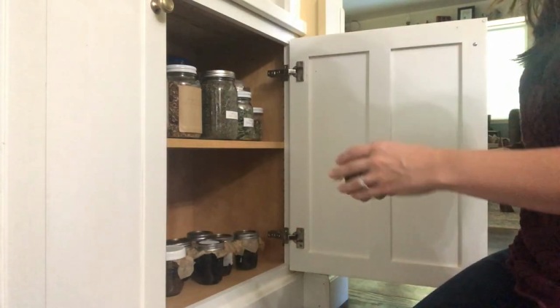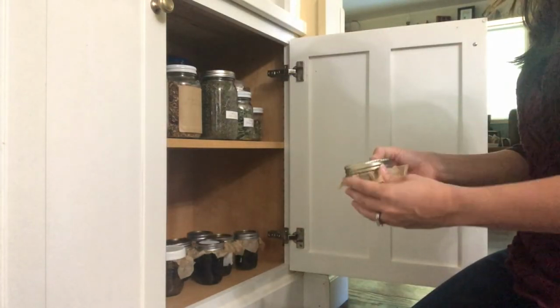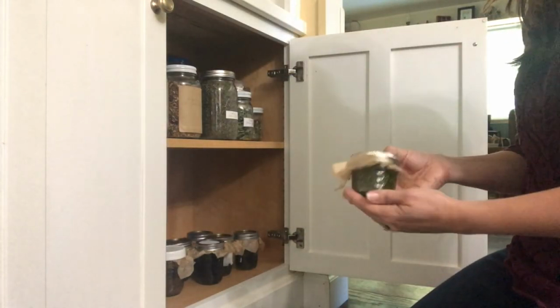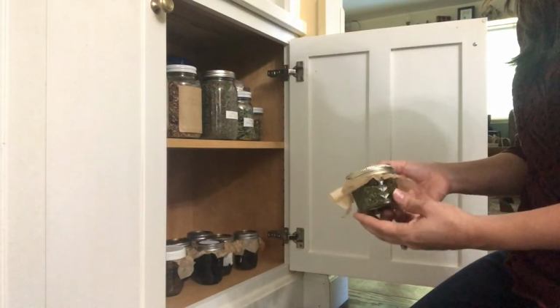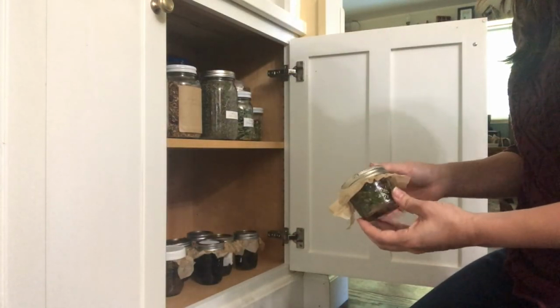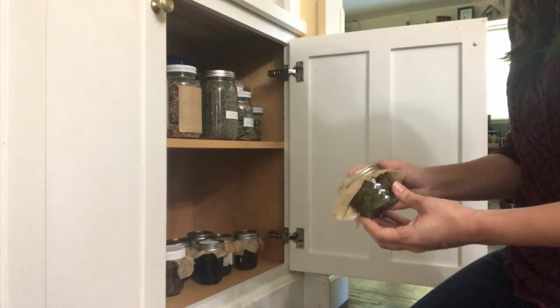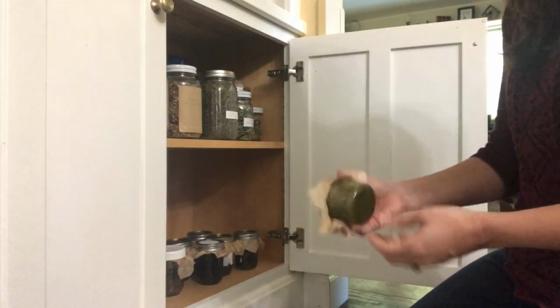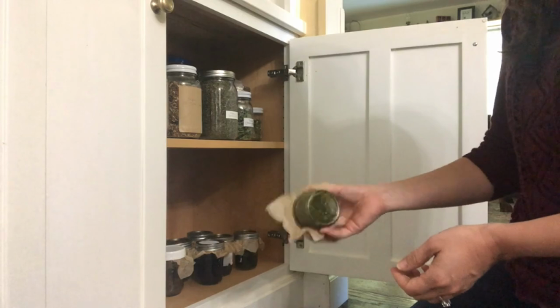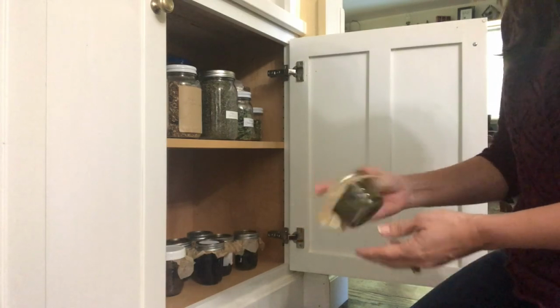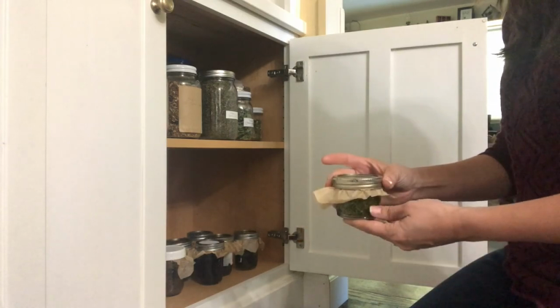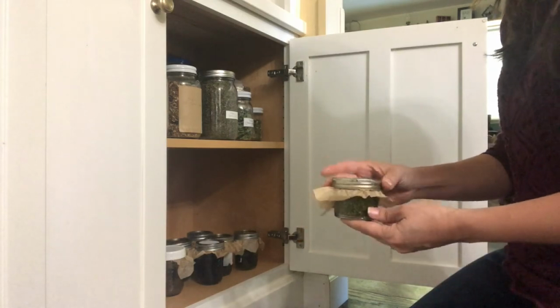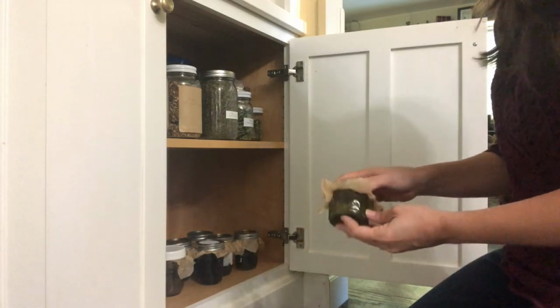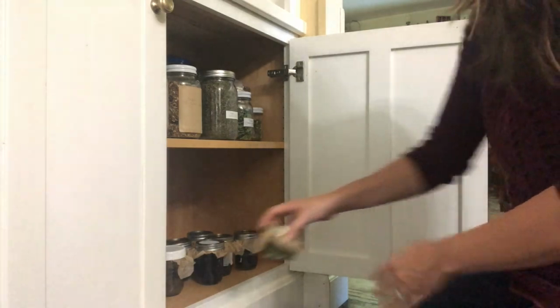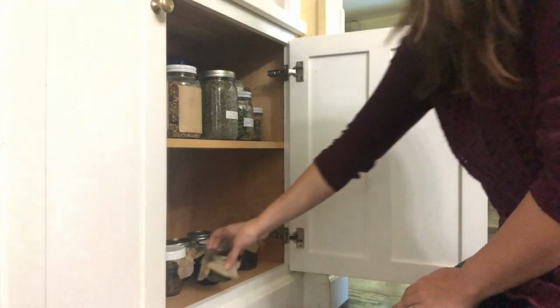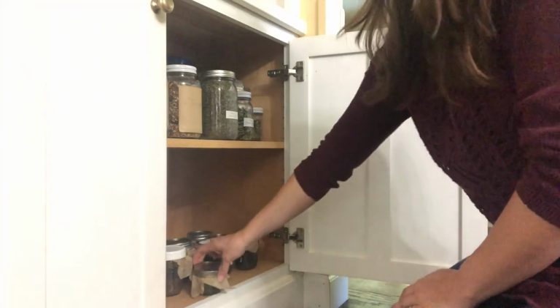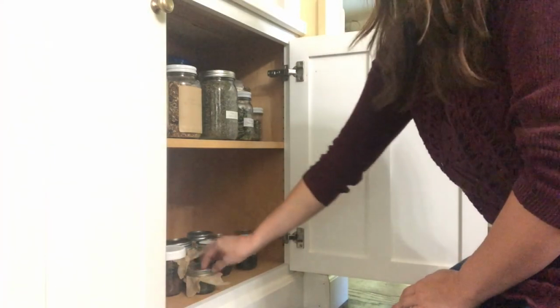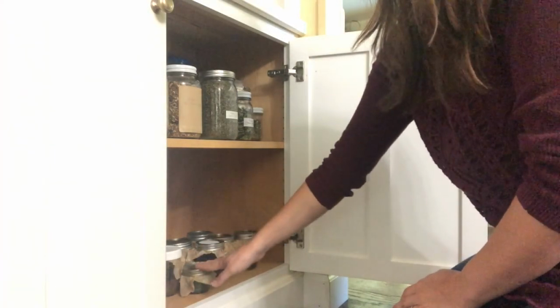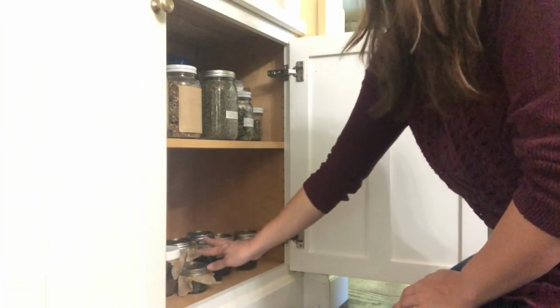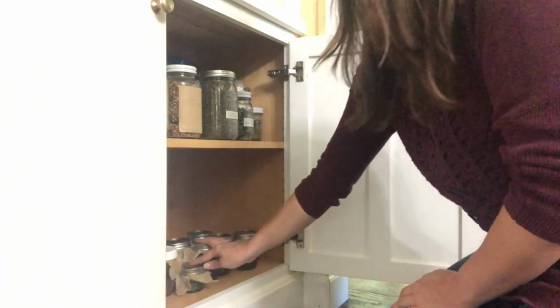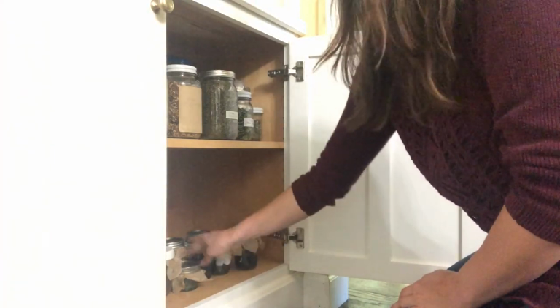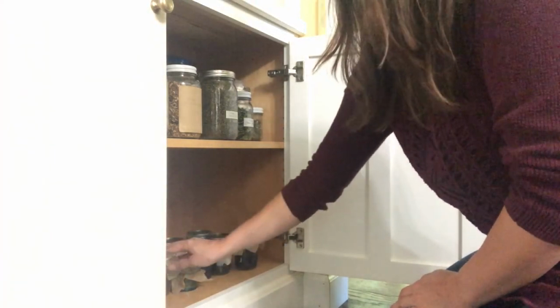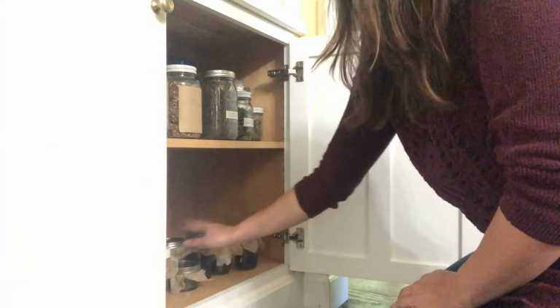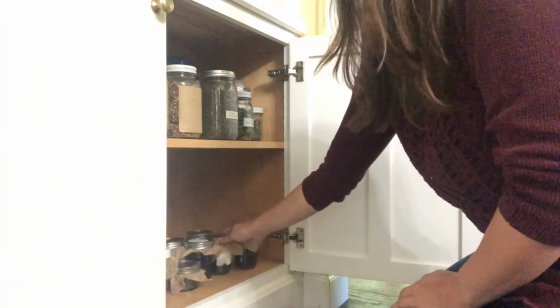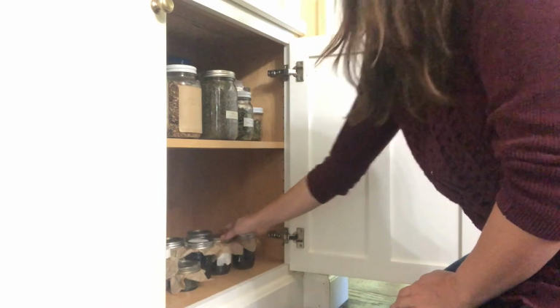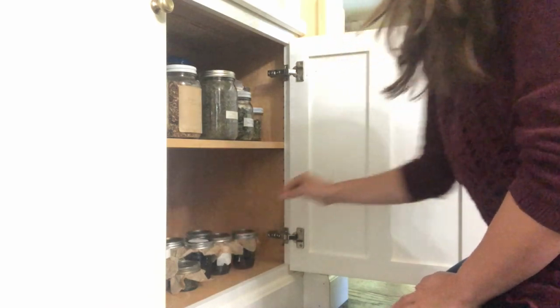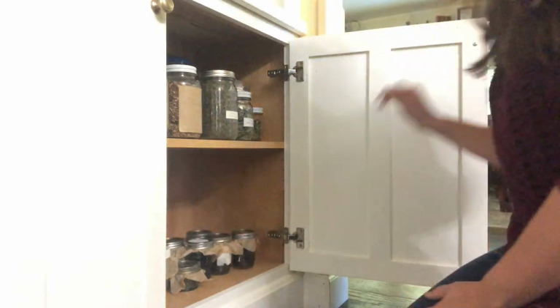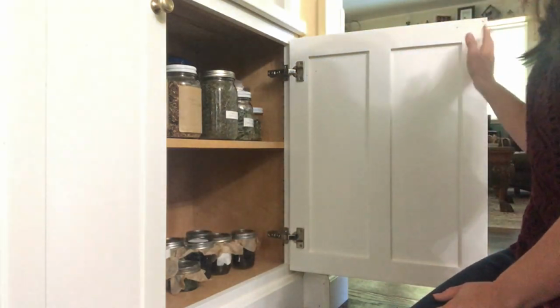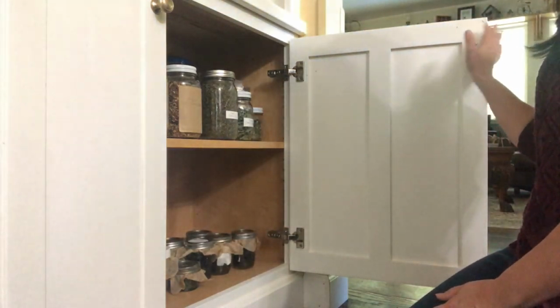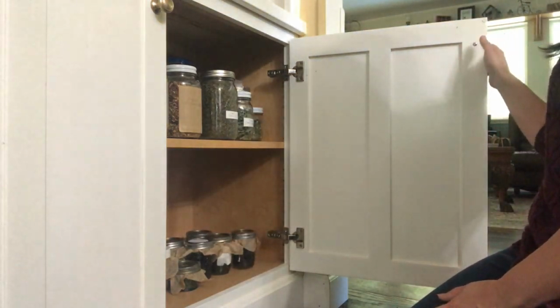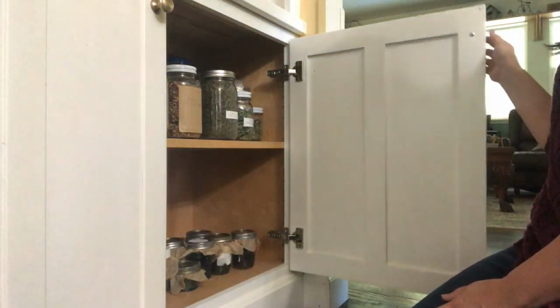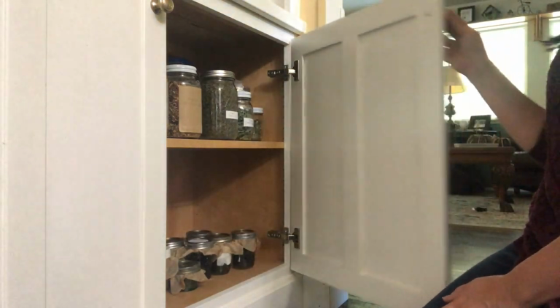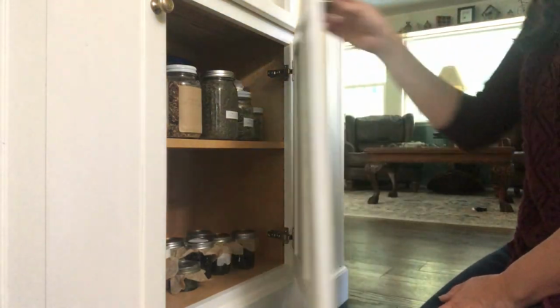Now that you've finished preparing your tincture, you'll want to store it in a cool, dark location such as a cabinet, and let it sit for about six weeks, remembering to shake it as often as you can.